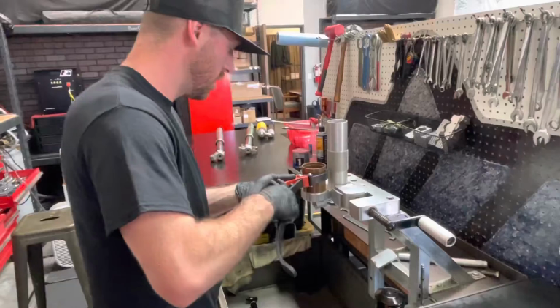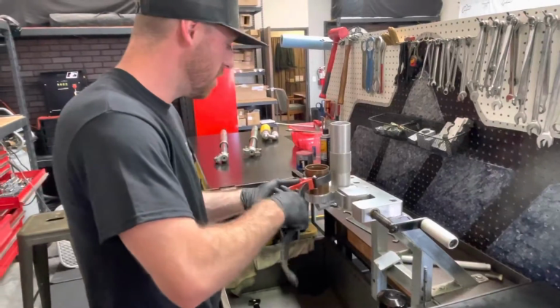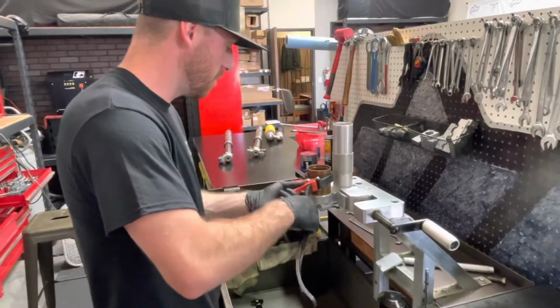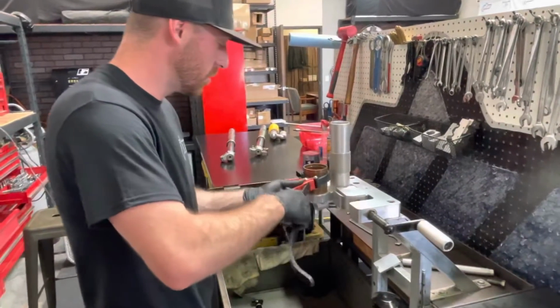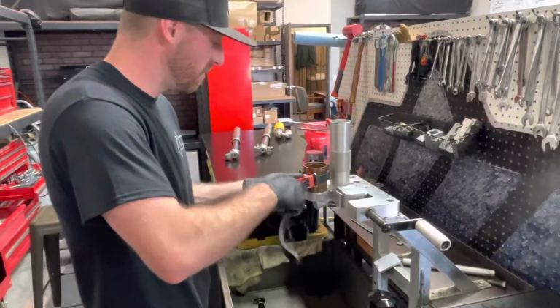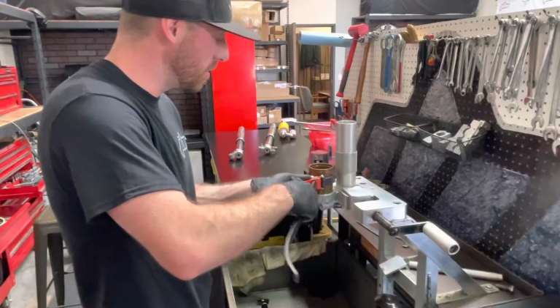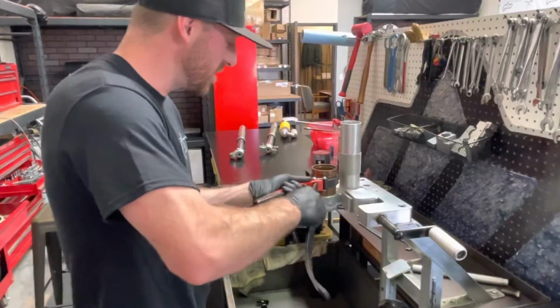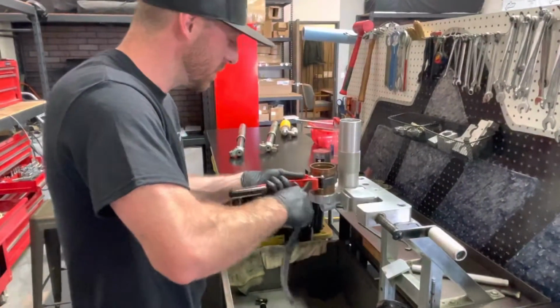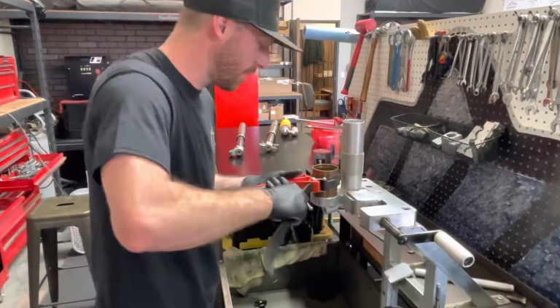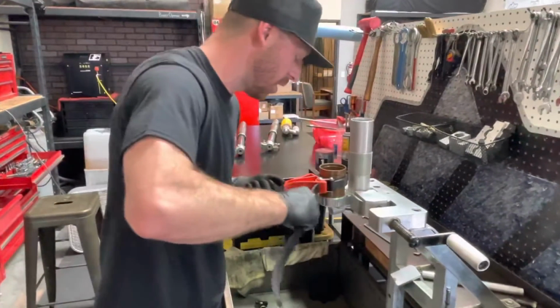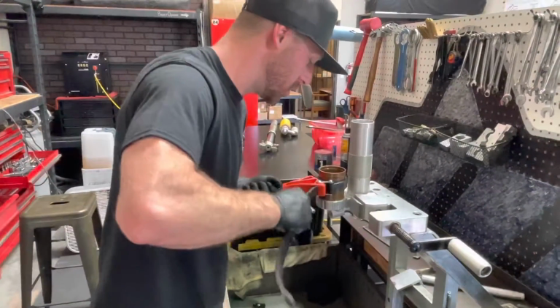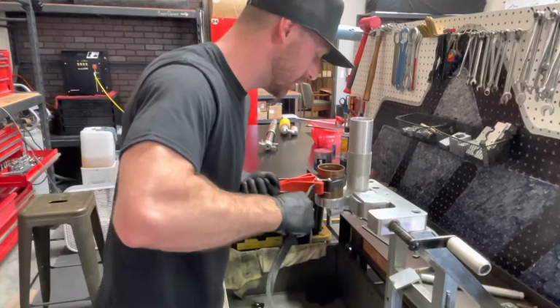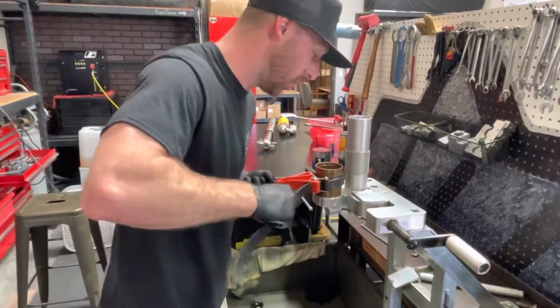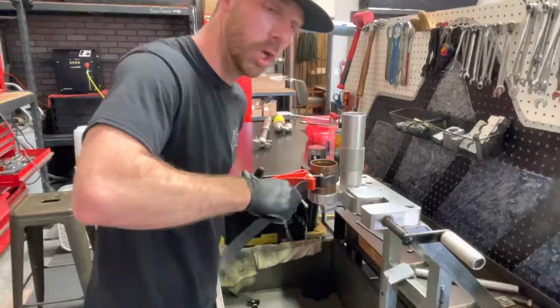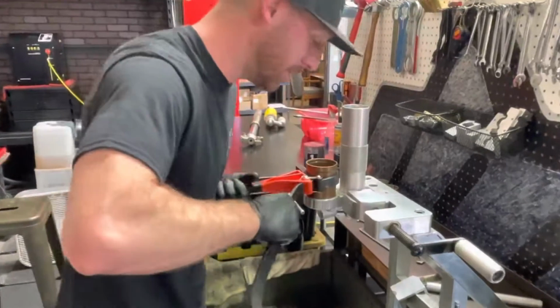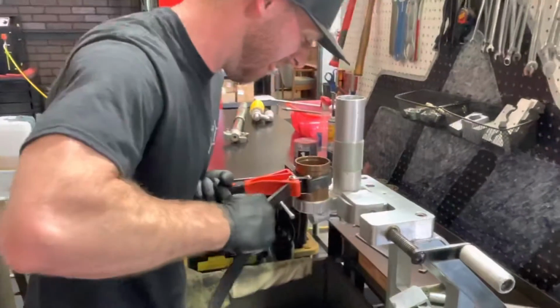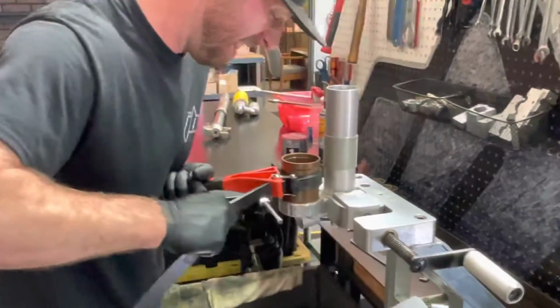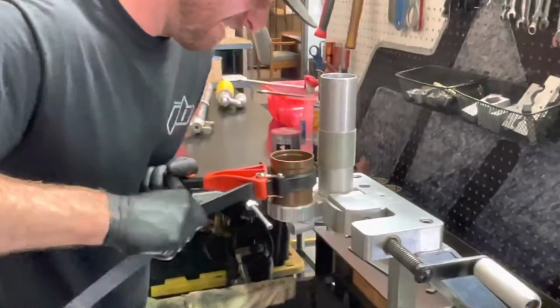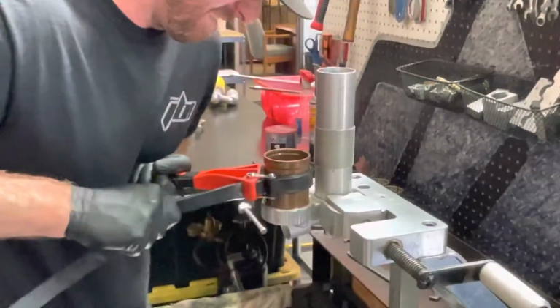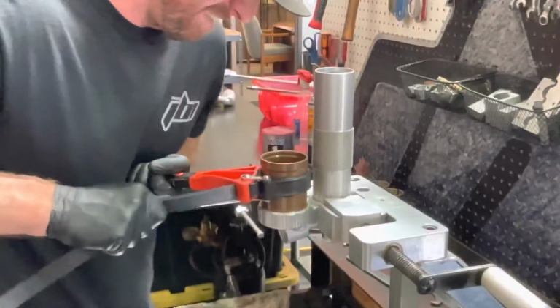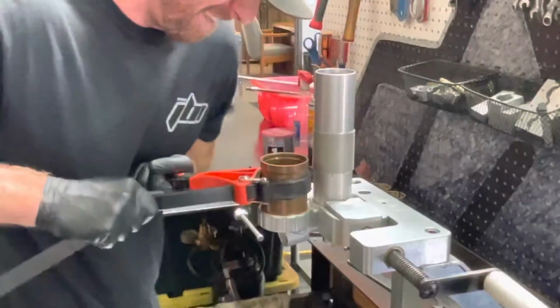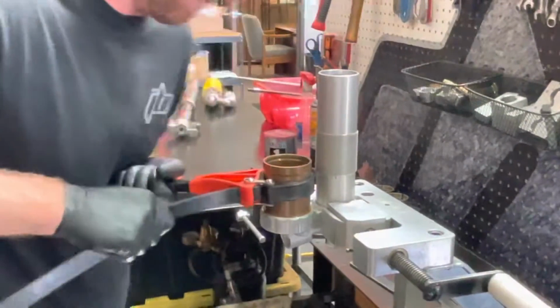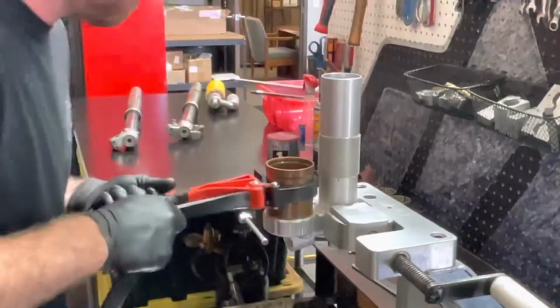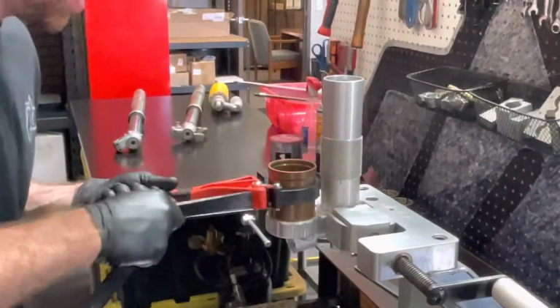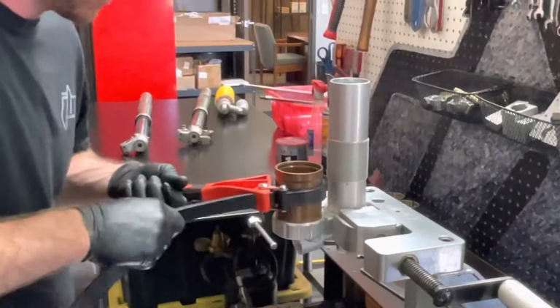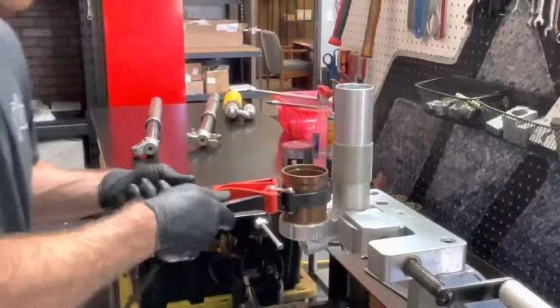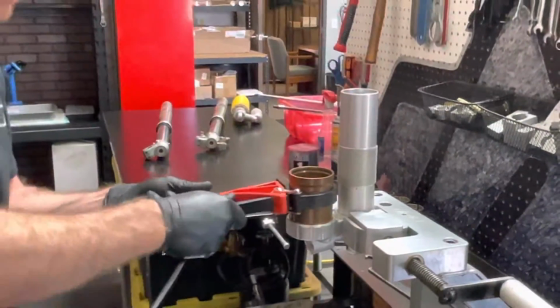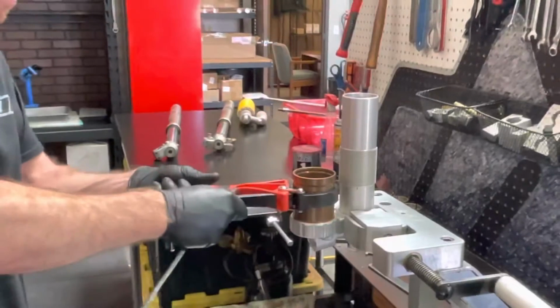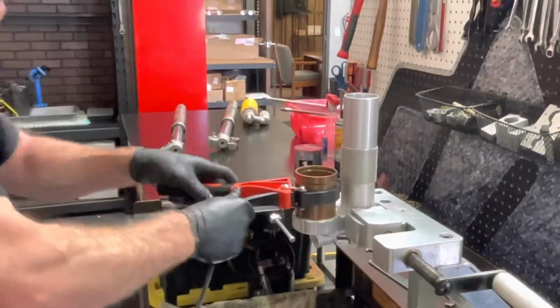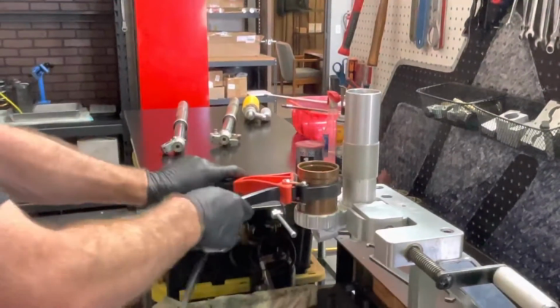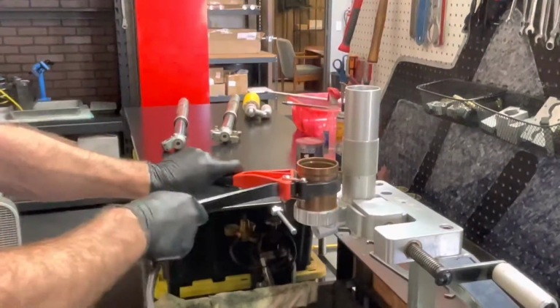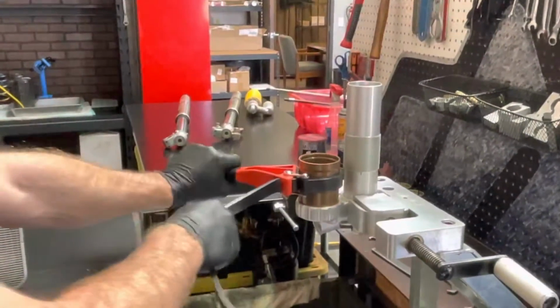Now if you're familiar with the German spec, we're going to do this to what's called good and tight. Pretty much go as tight as you can, within reason.